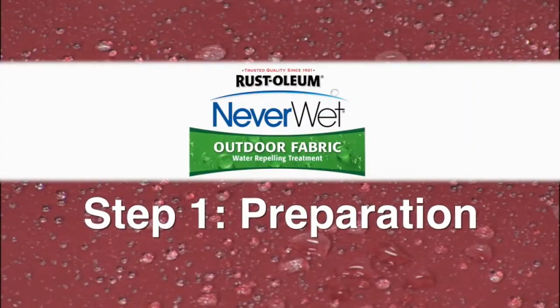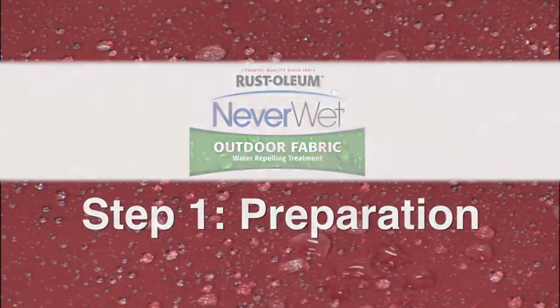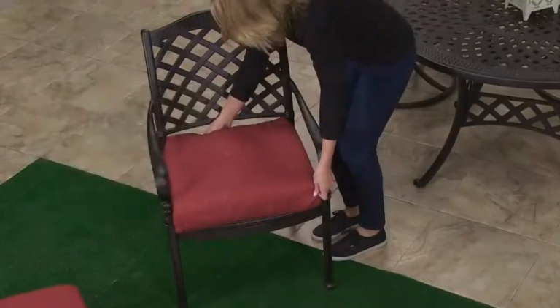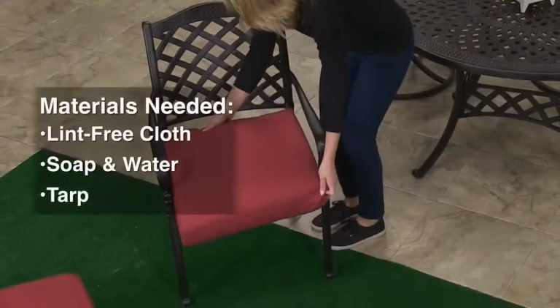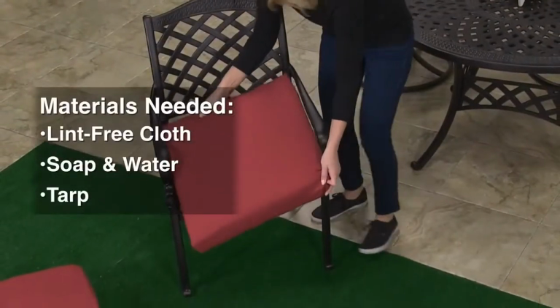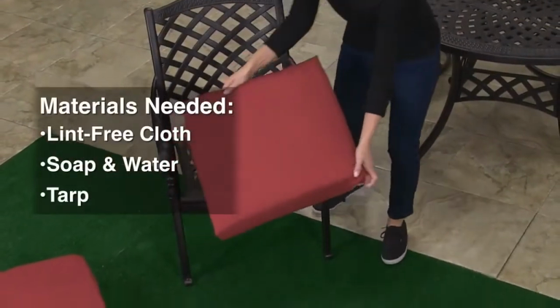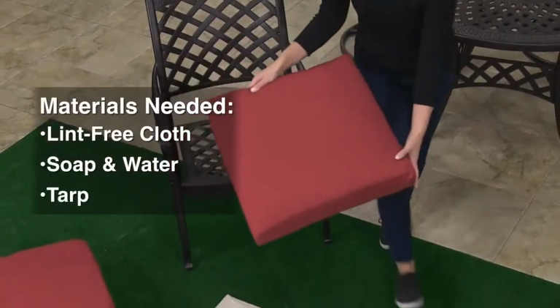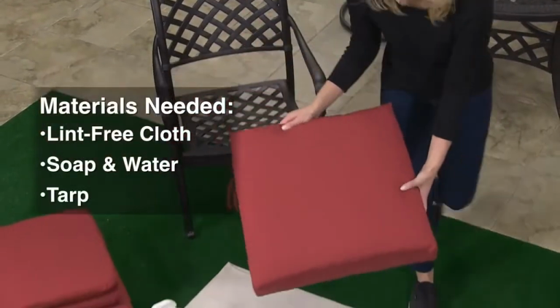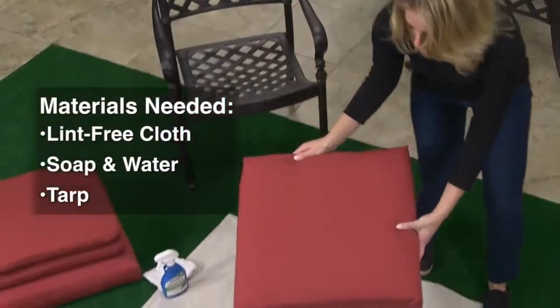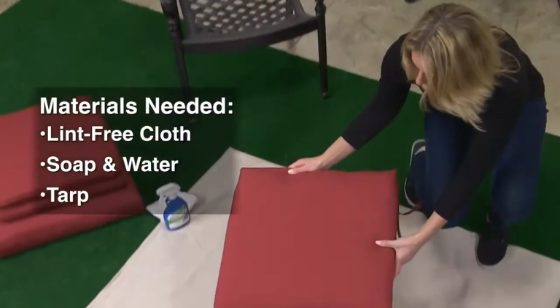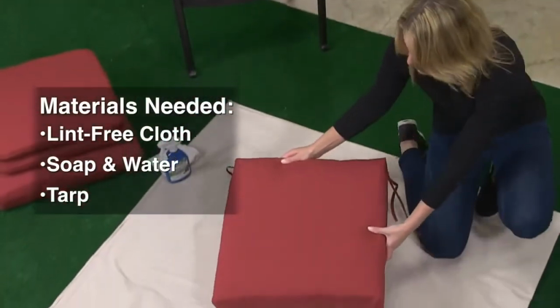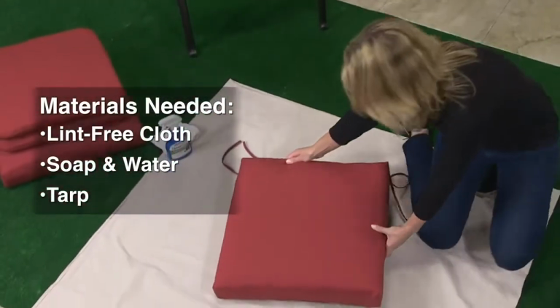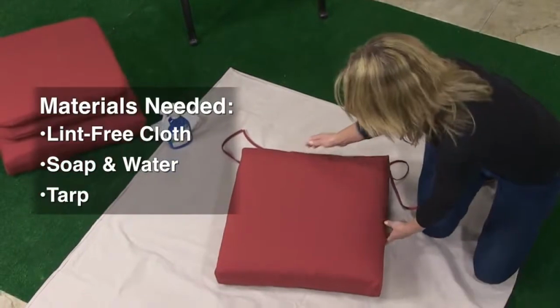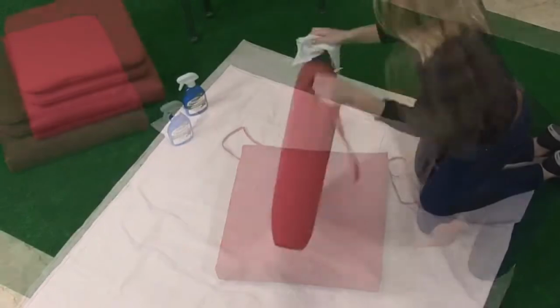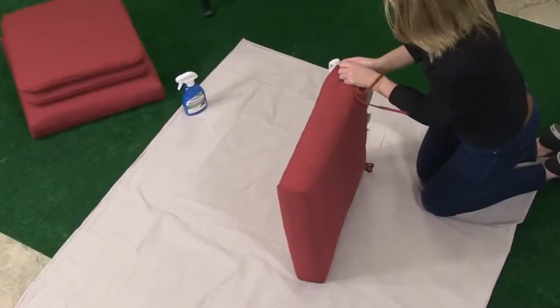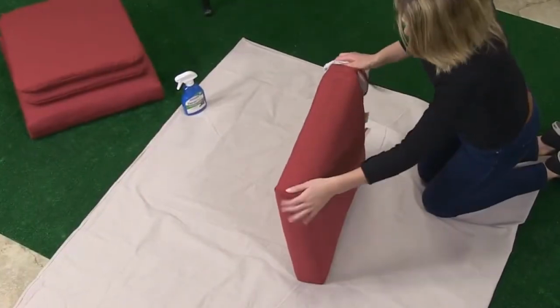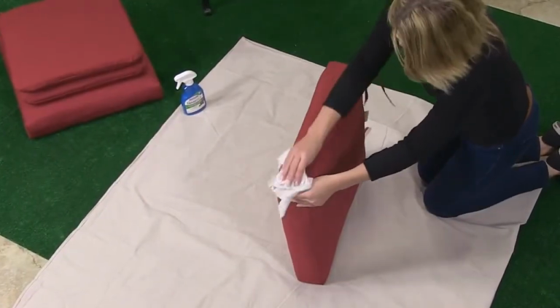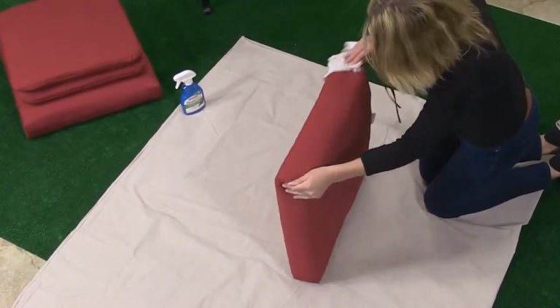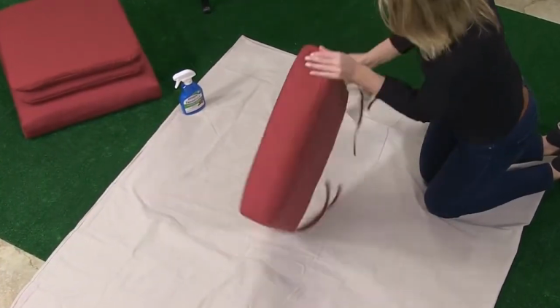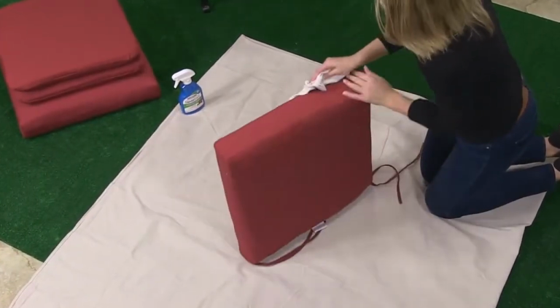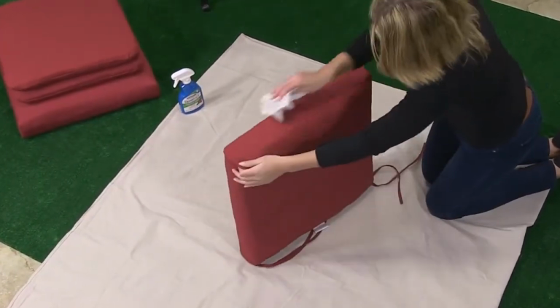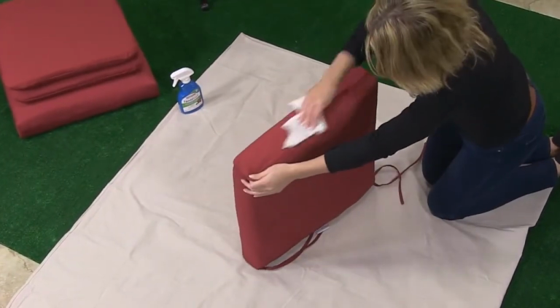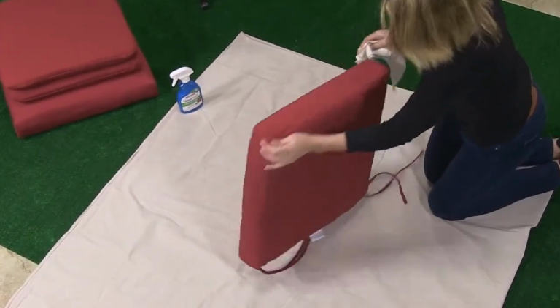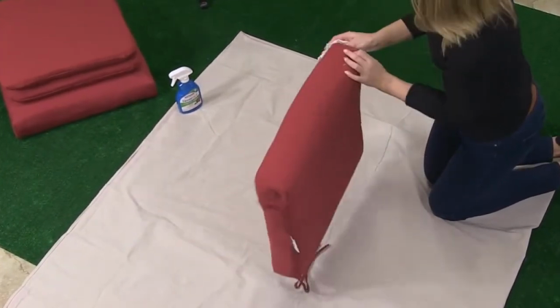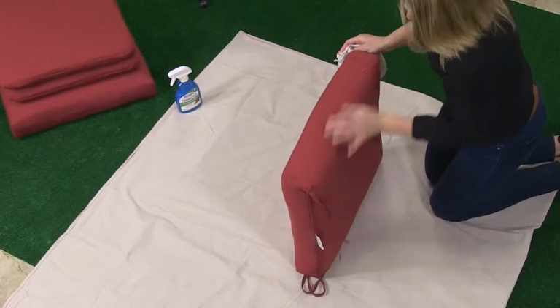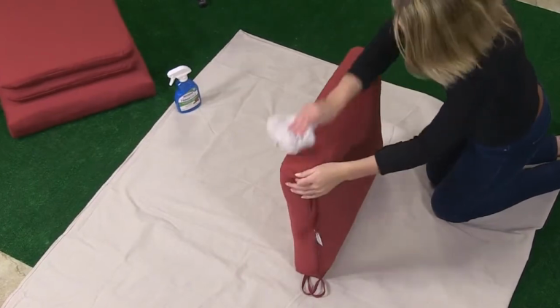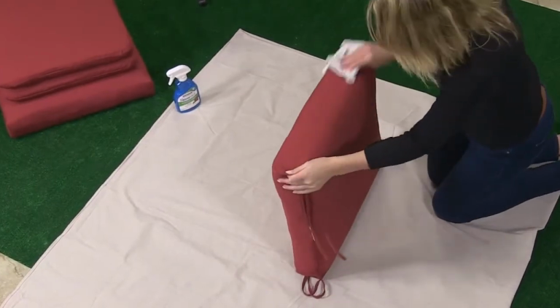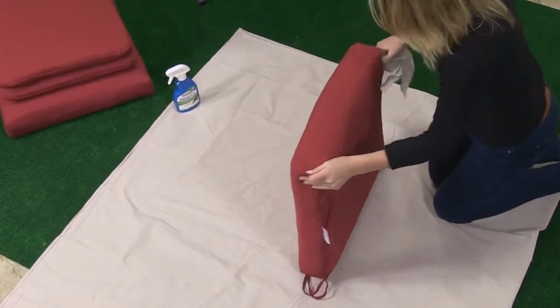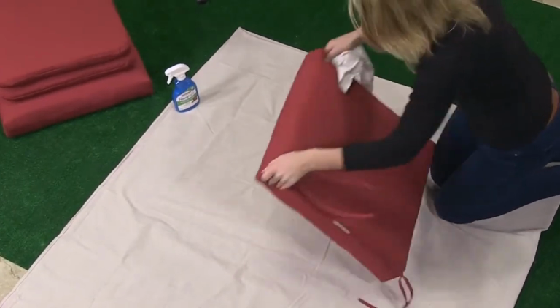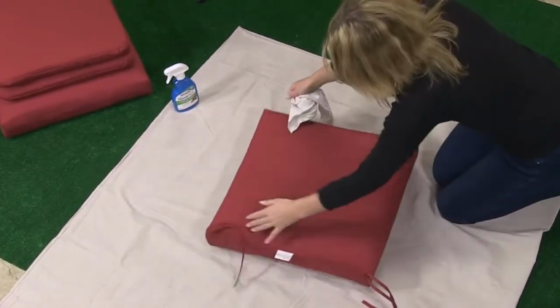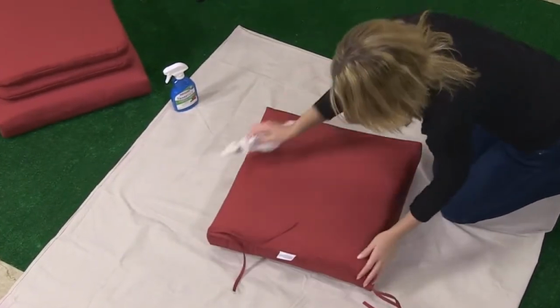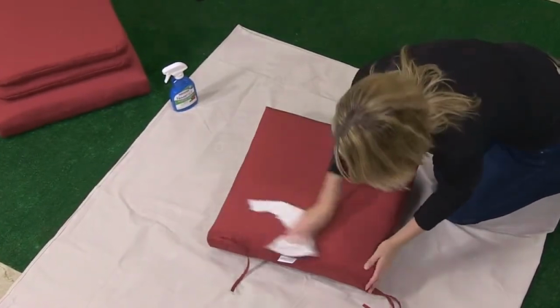Be sure to spray in a well-ventilated area and cover any surrounding surfaces to protect from spray mist. Before you begin, make sure the fabric you want to treat is clean and dry. If your item is either brand new or very dirty, you may want to wash it first.